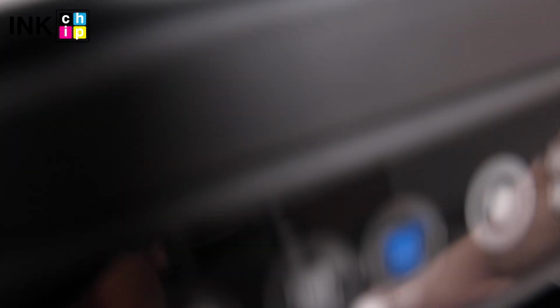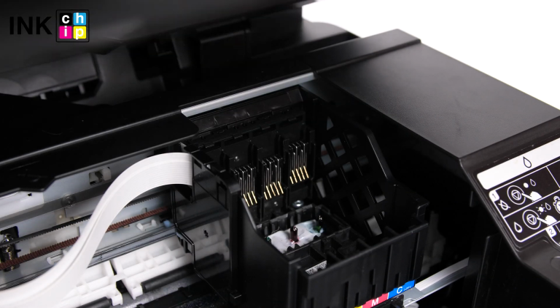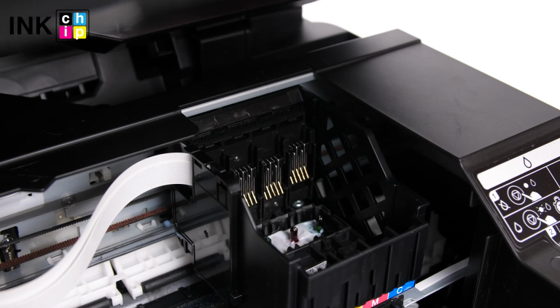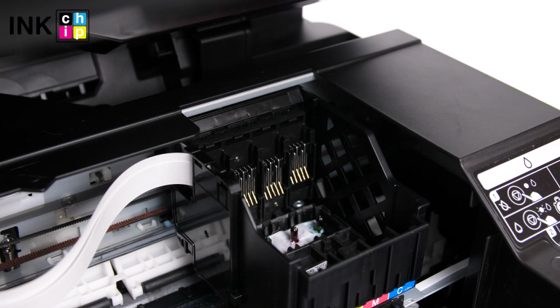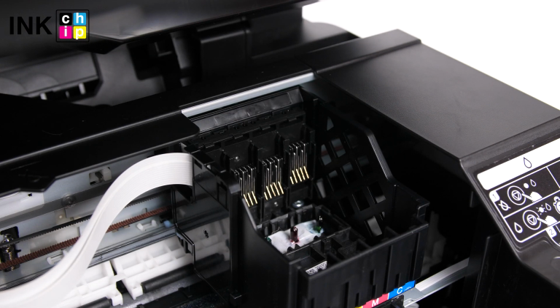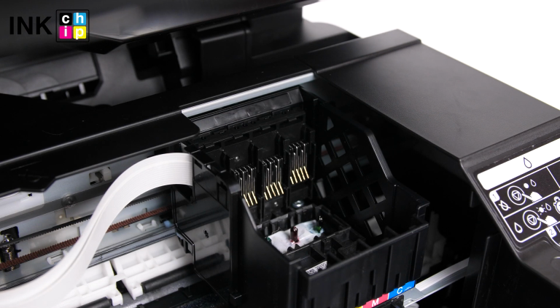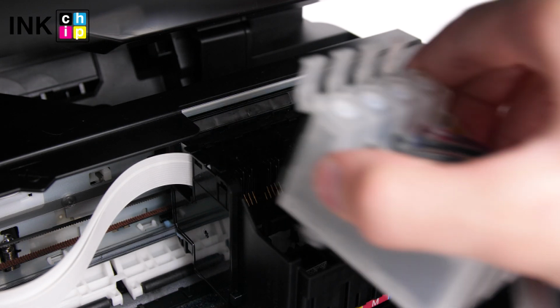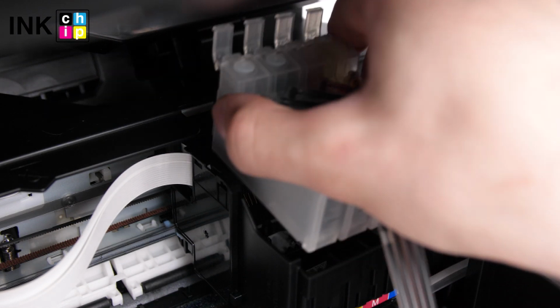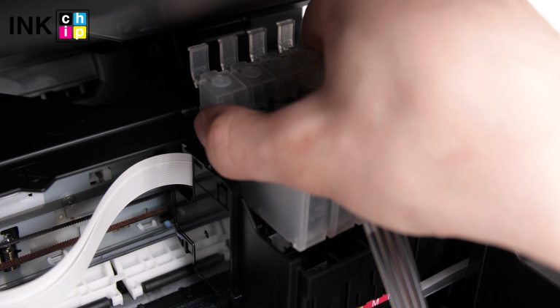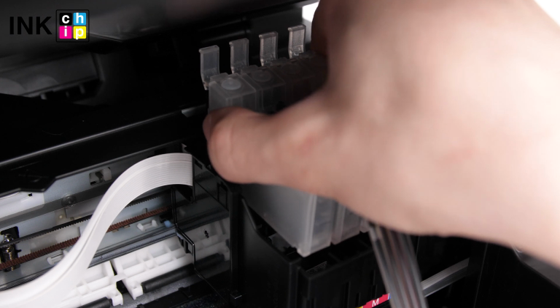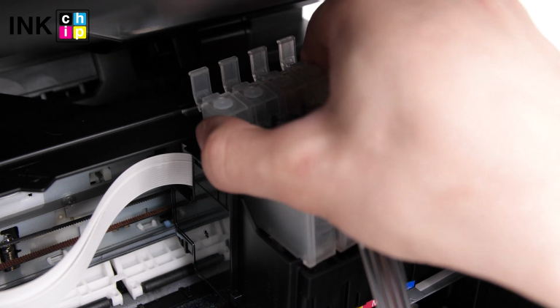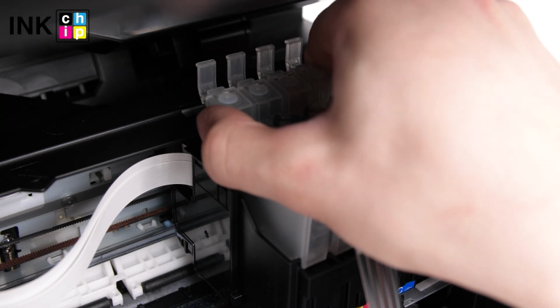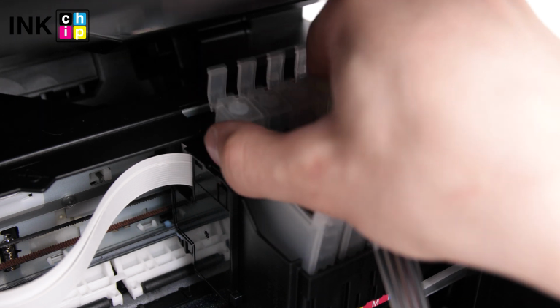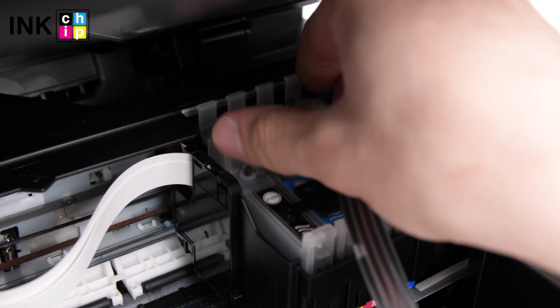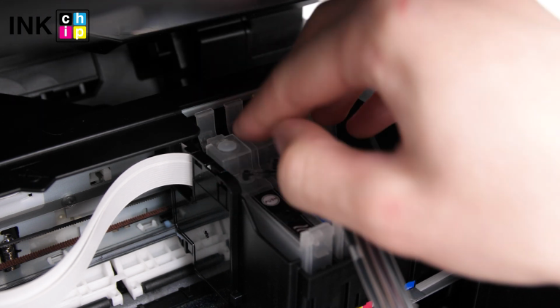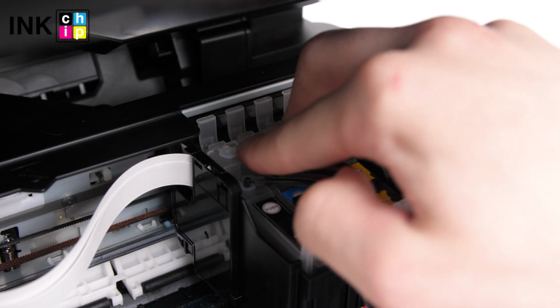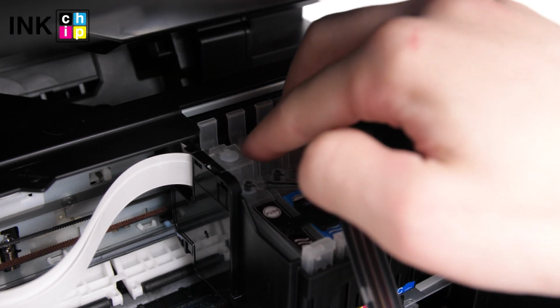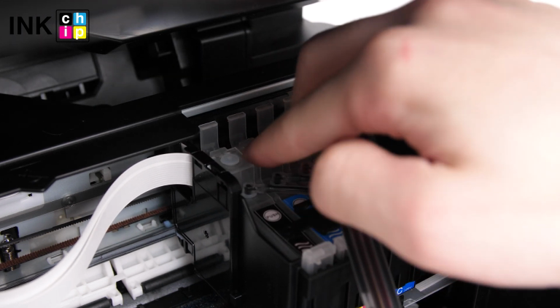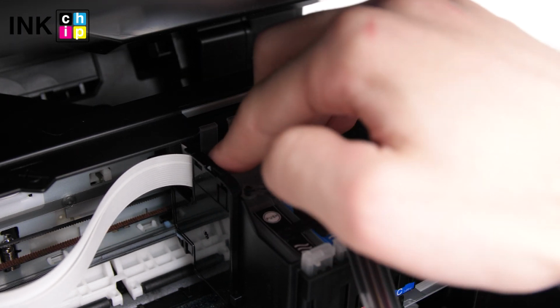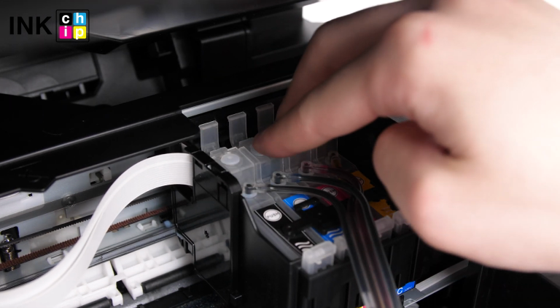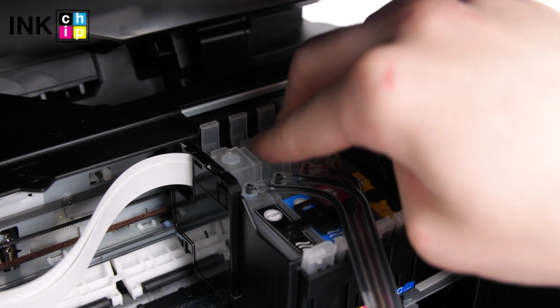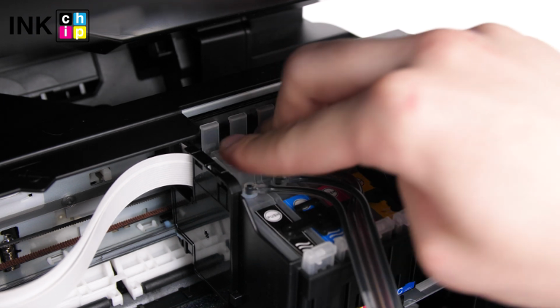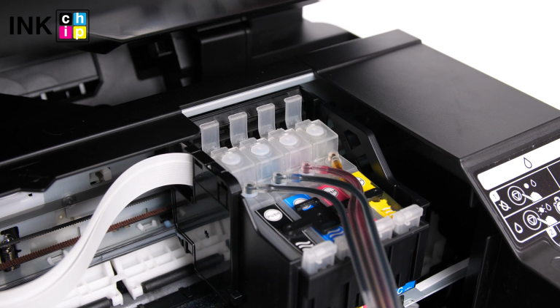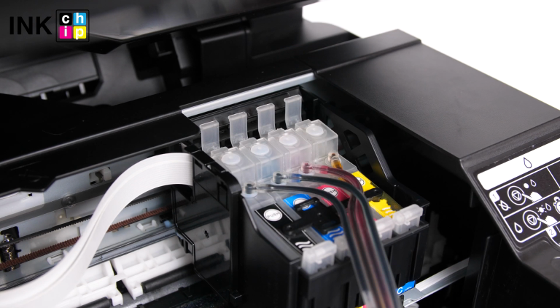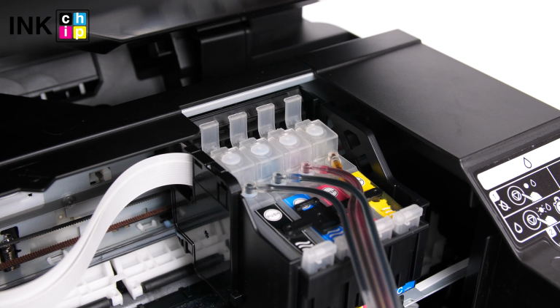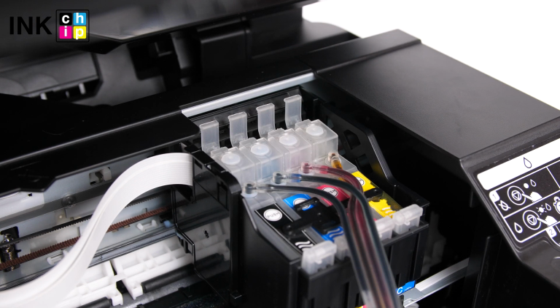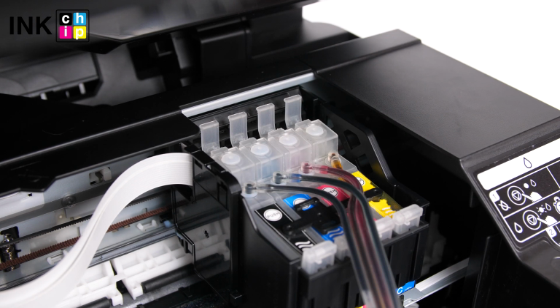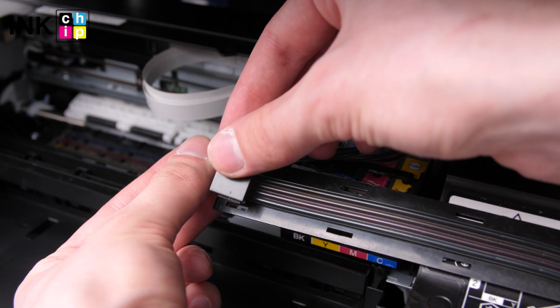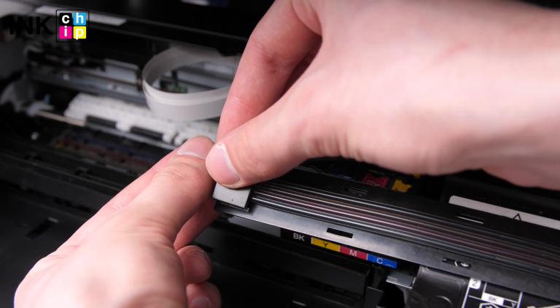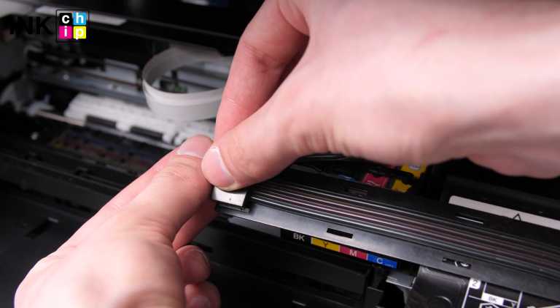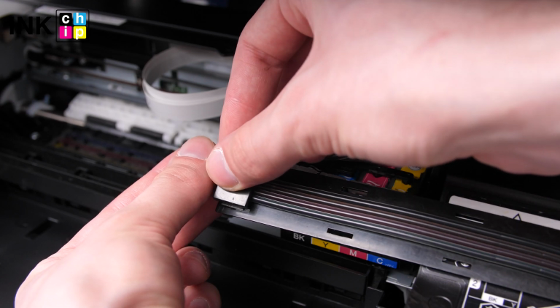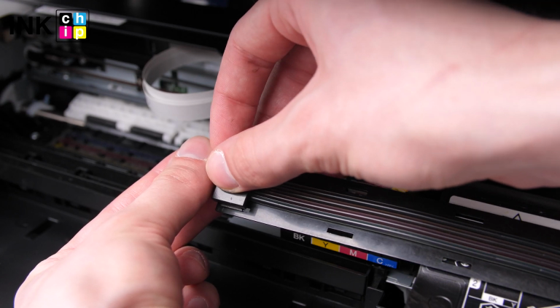Insert the cartridges into the ink cartridge holder straight vertically. Don't tilt it sideways. Press the cartridges down firmly and close every latch. Fix the ink tube on the bar.